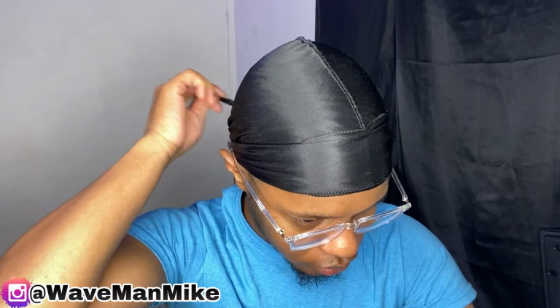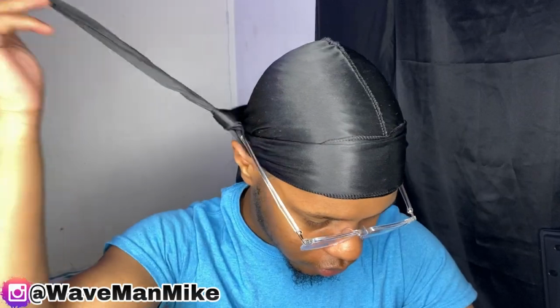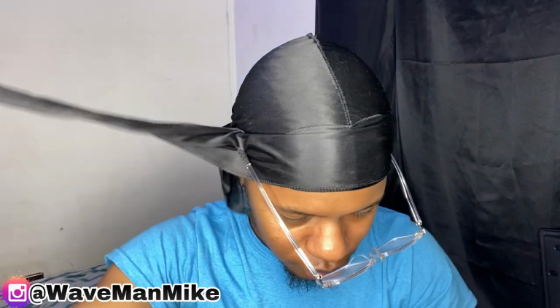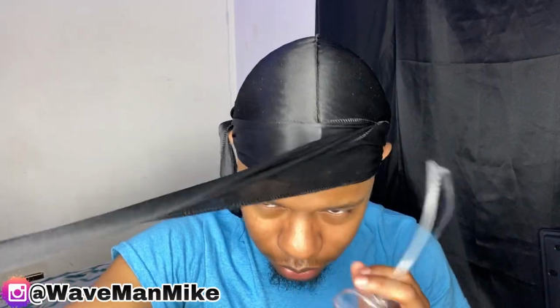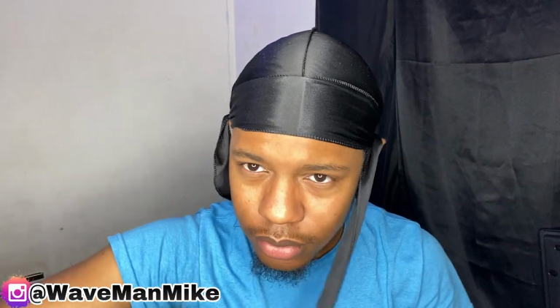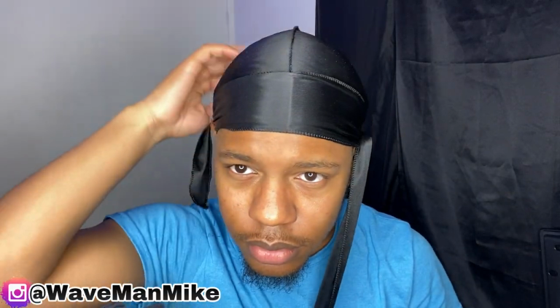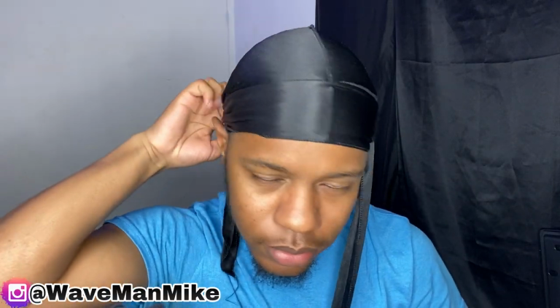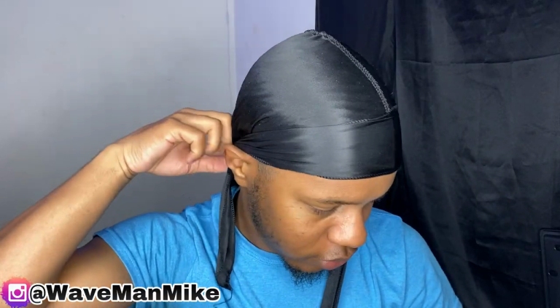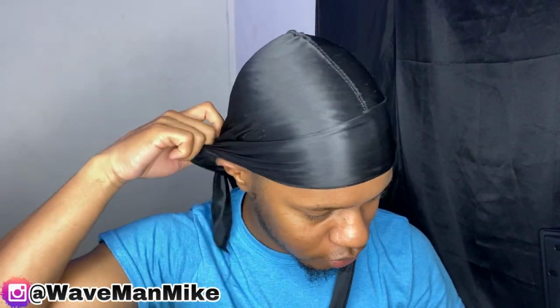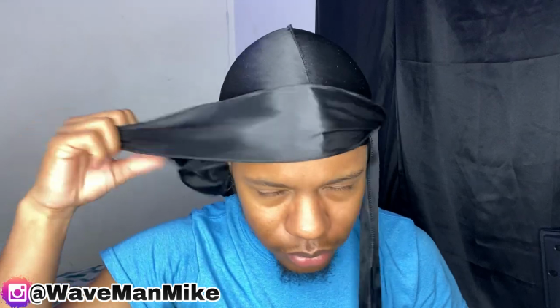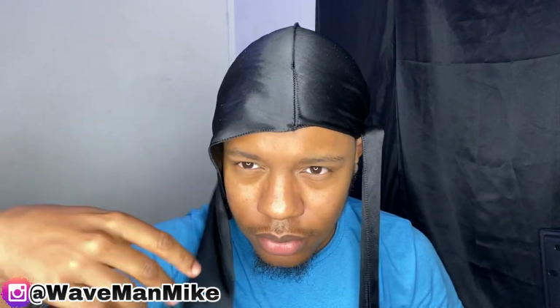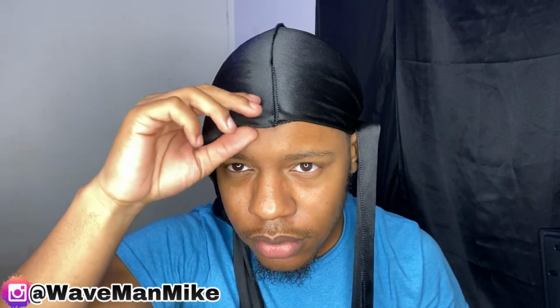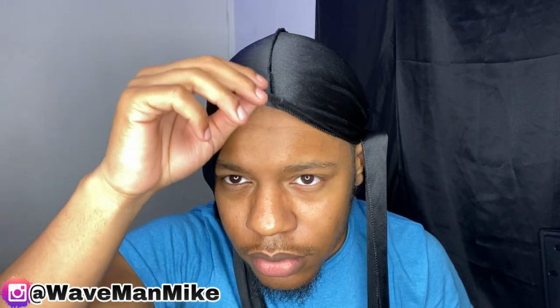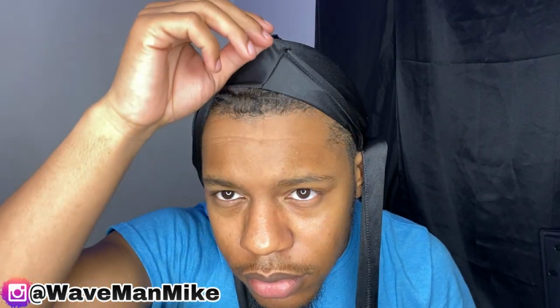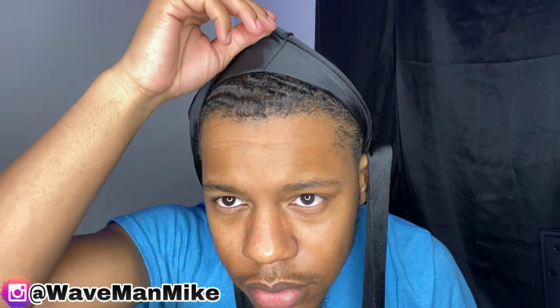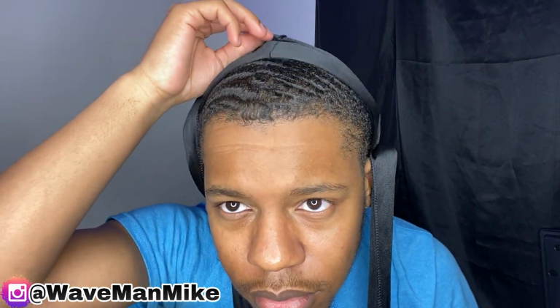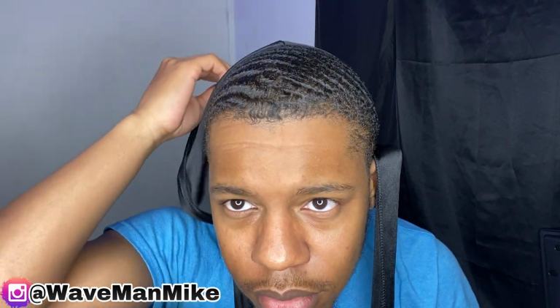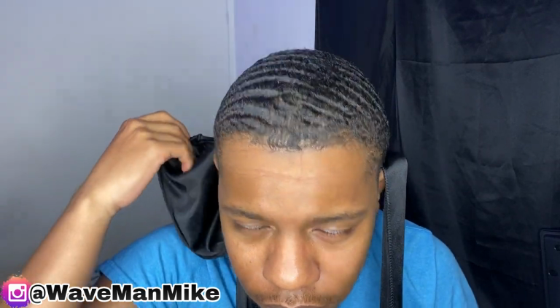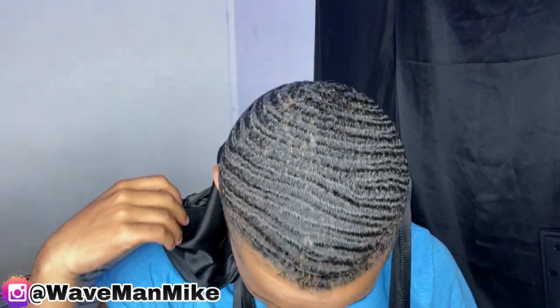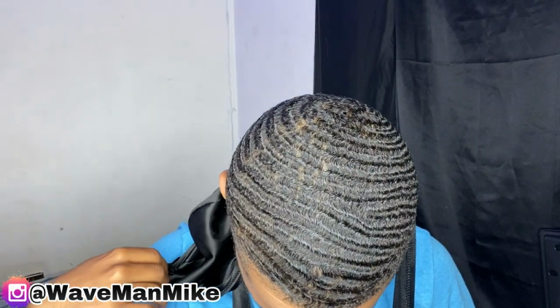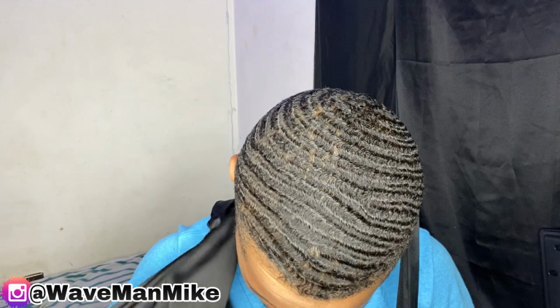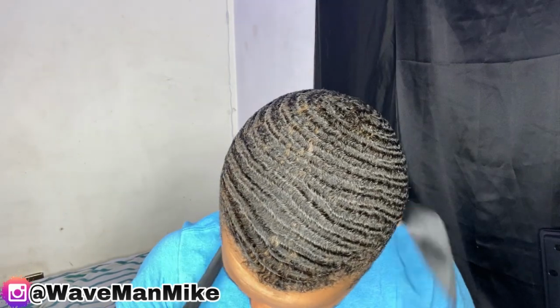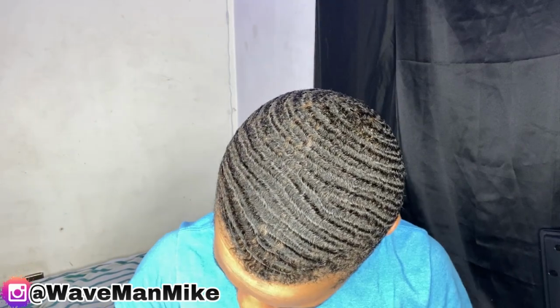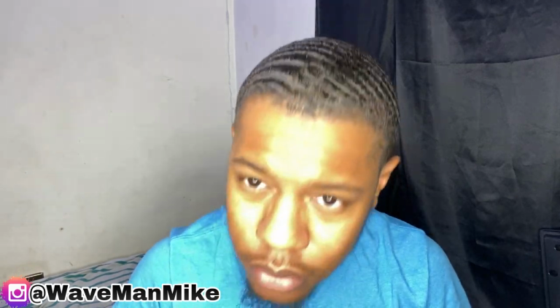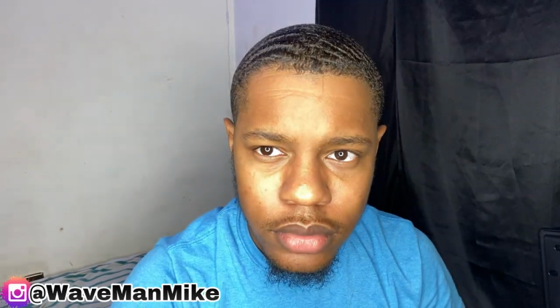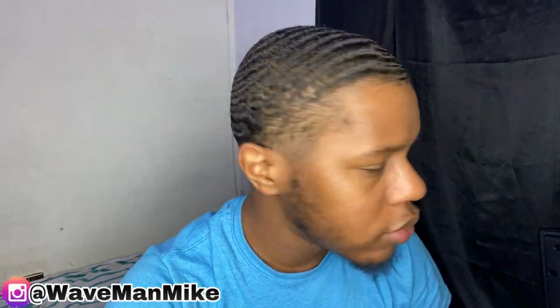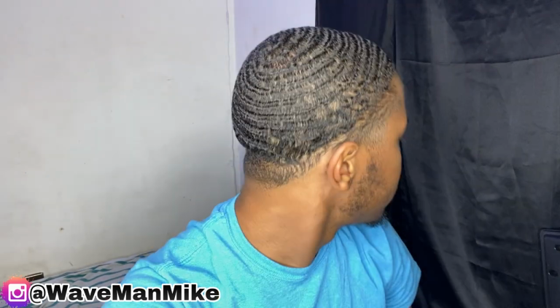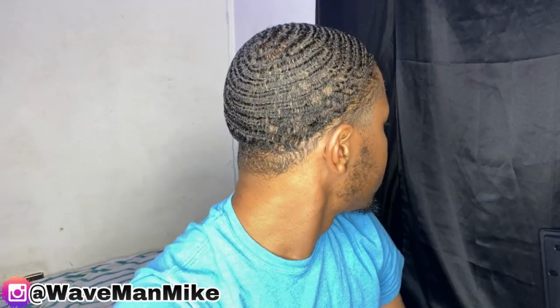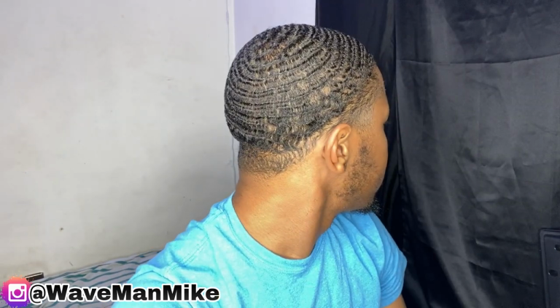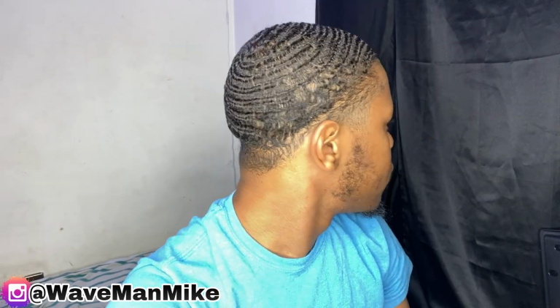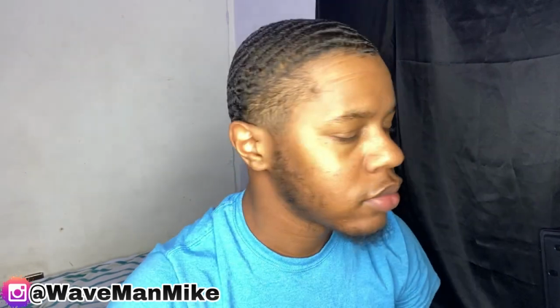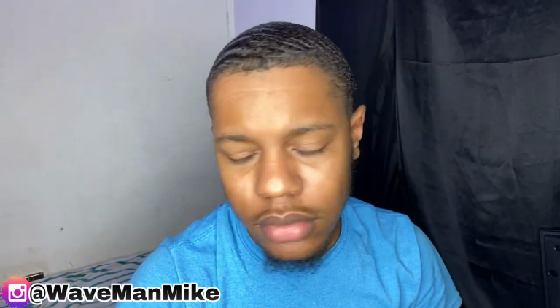Something important to mention: I did switch do-rags. This is the next day. So I did switch do-rags, but this is what my hair looks like right now. Tell me what you think down in the comment section below.